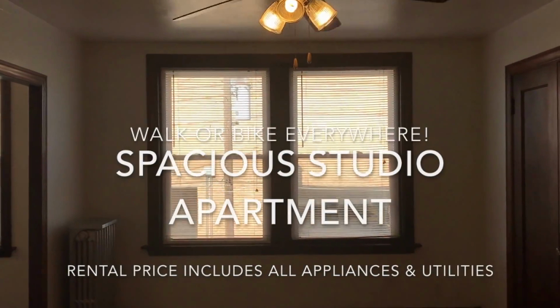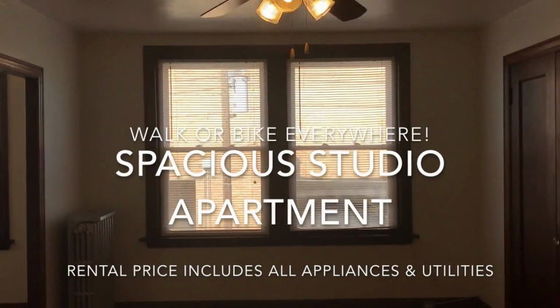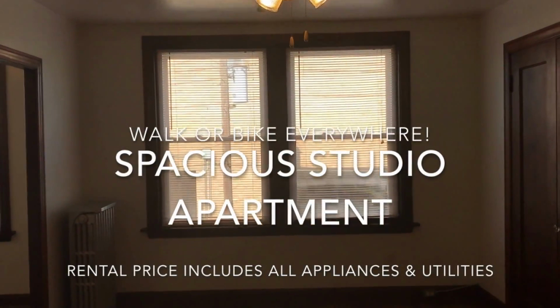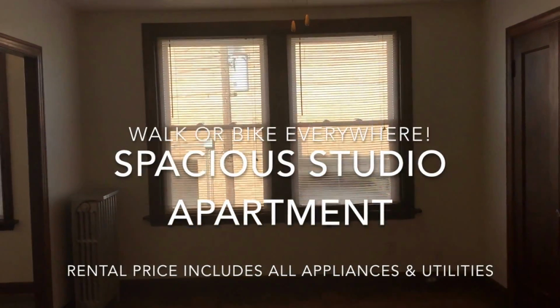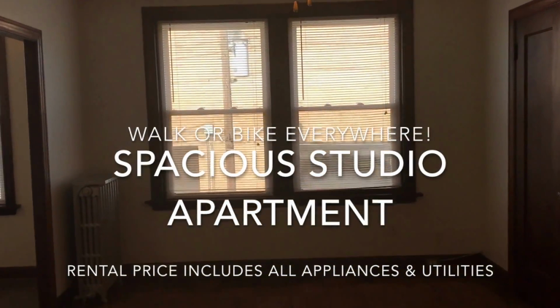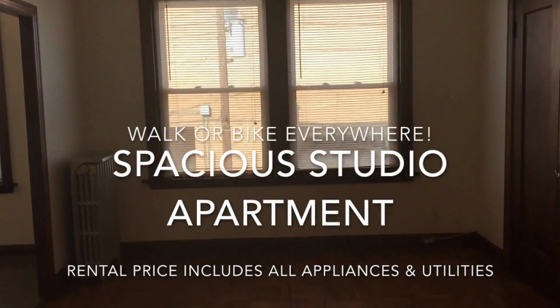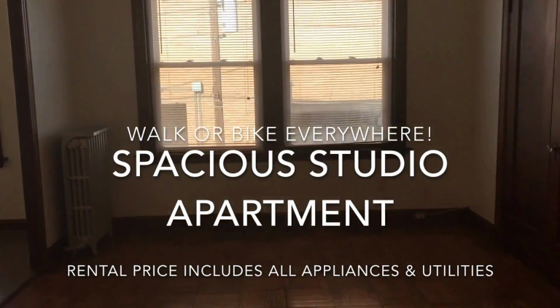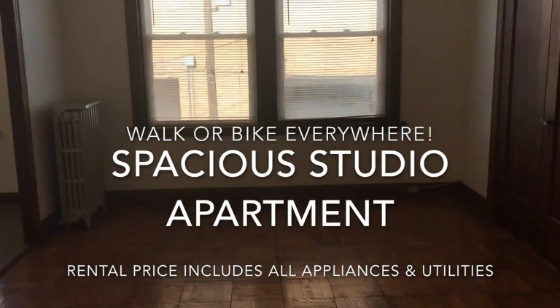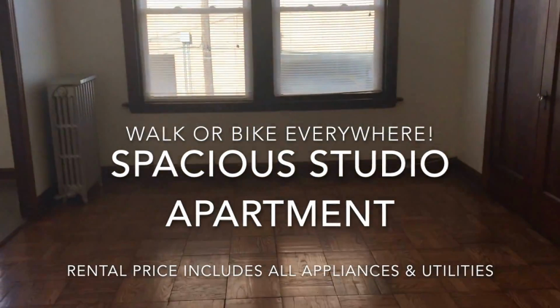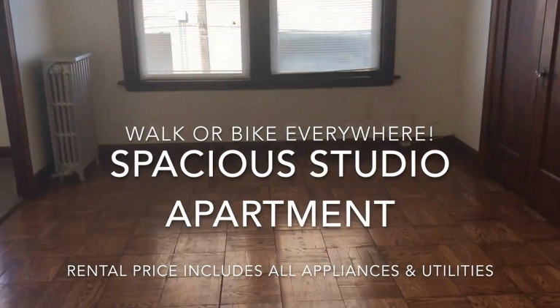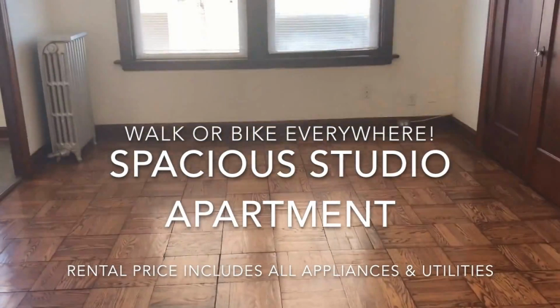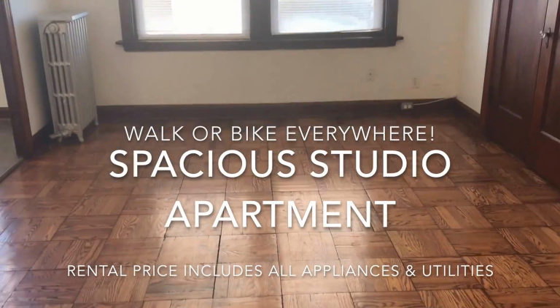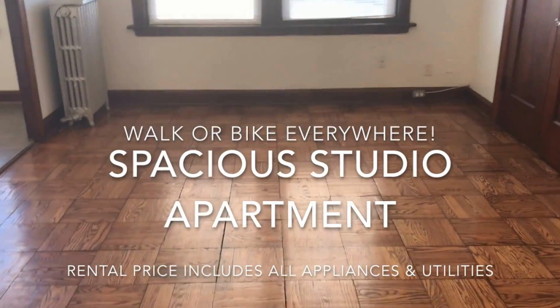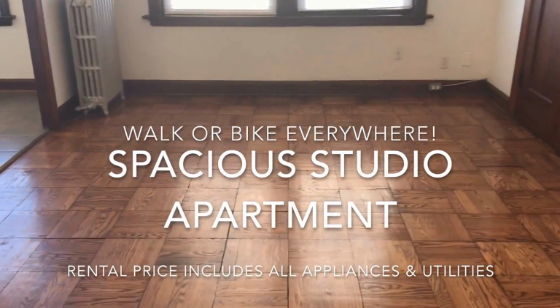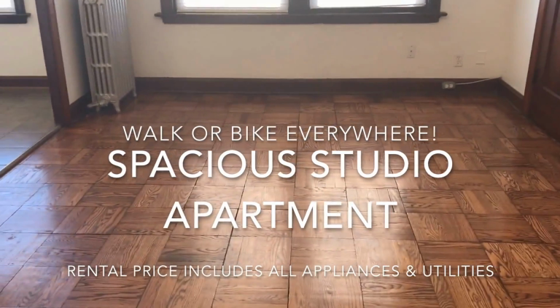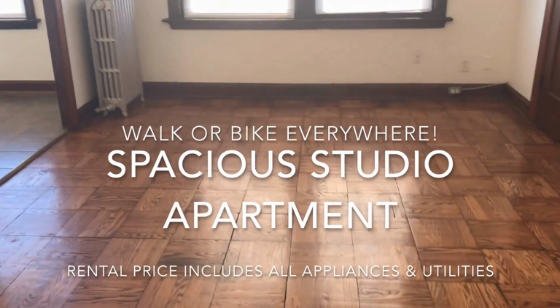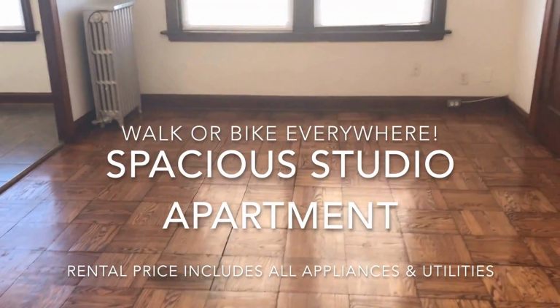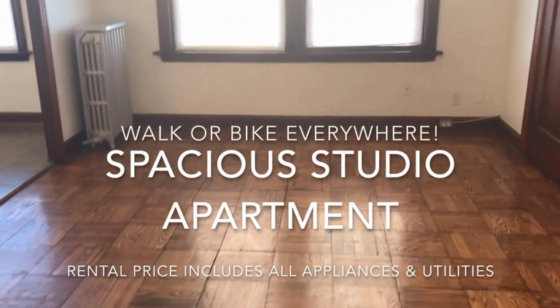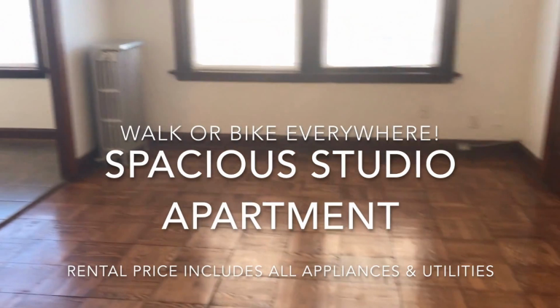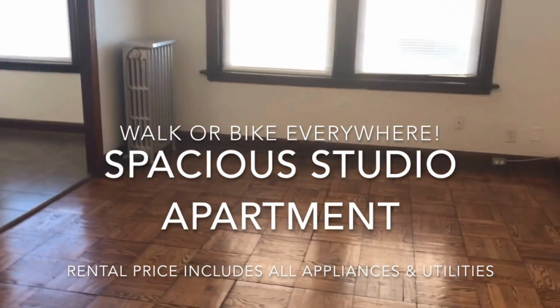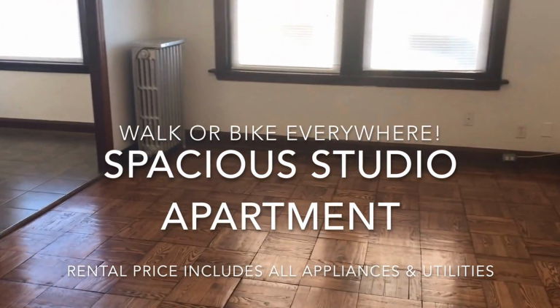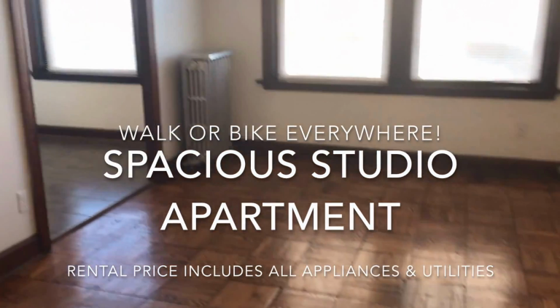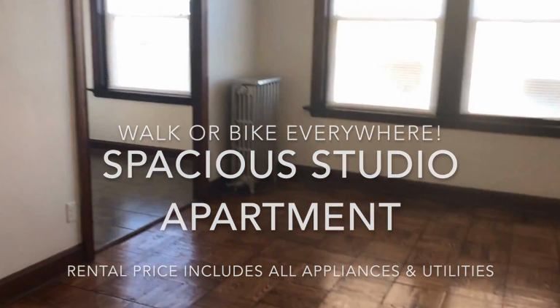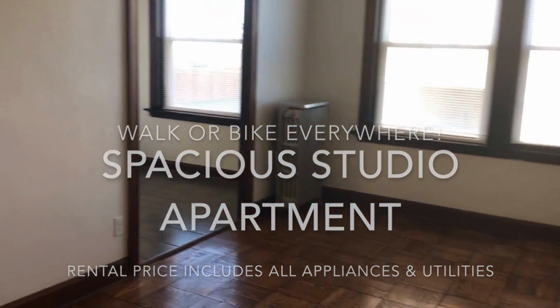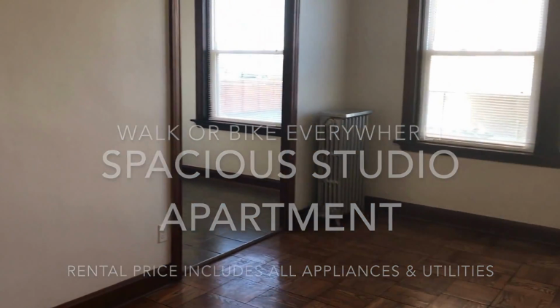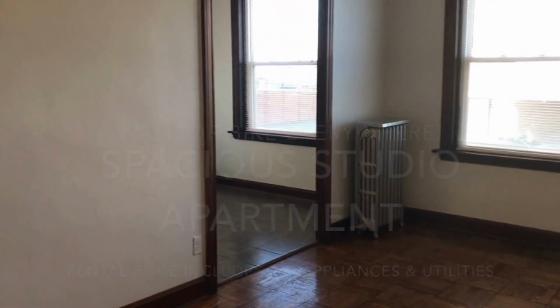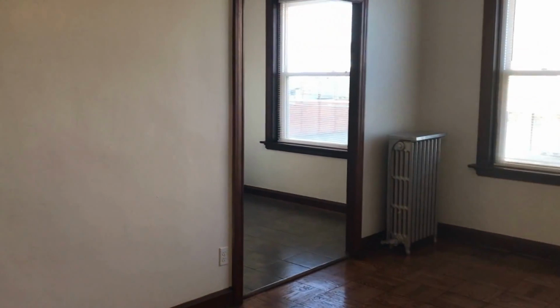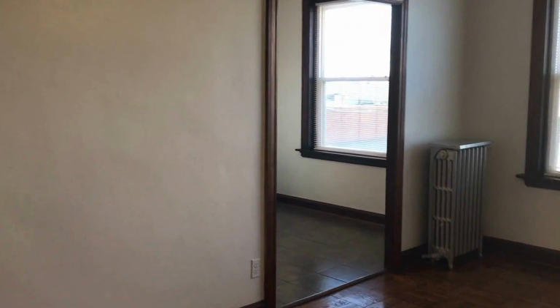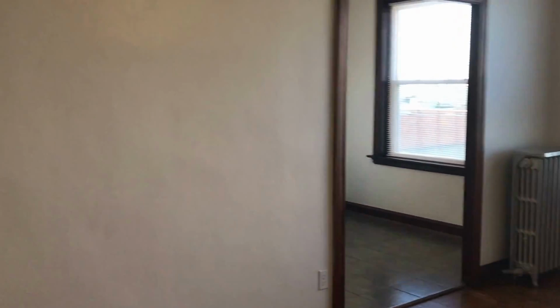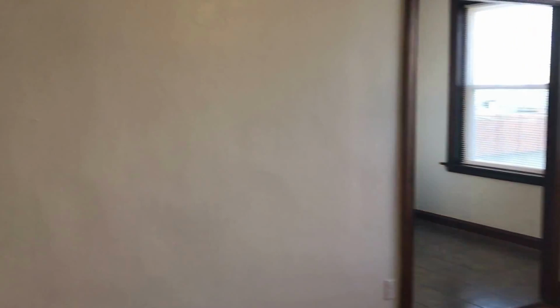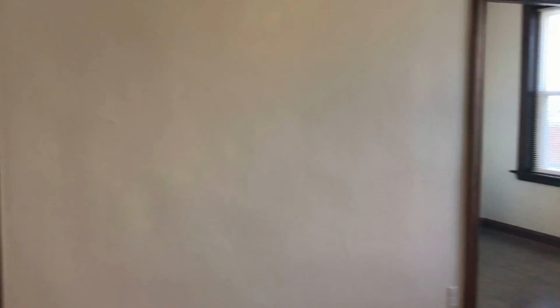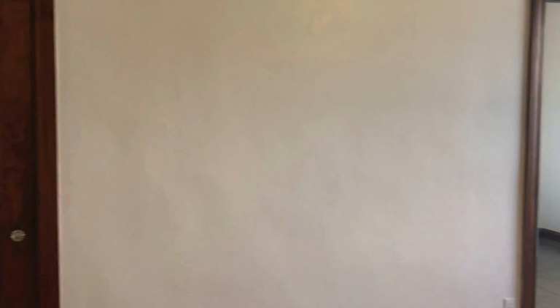This apartment is at 3500 Miami Street, just footsteps from the intersection with Grand and Gravois.